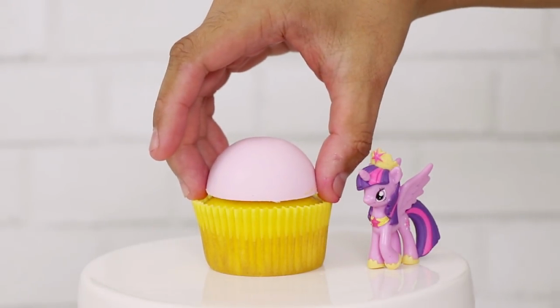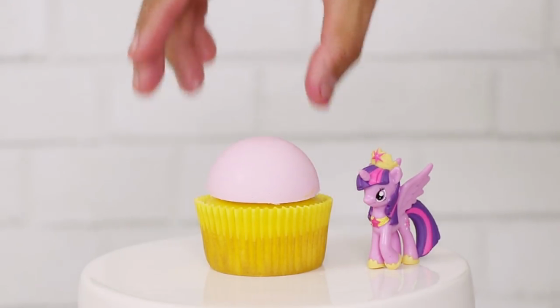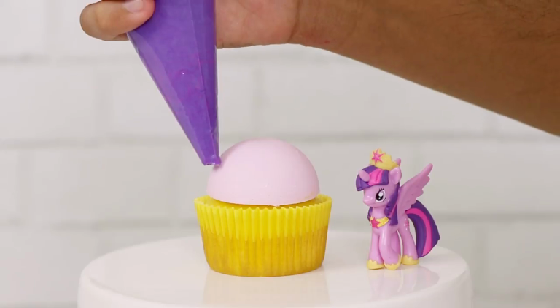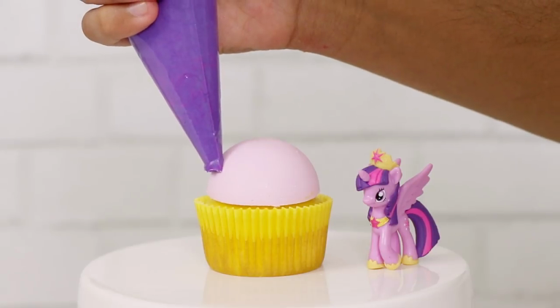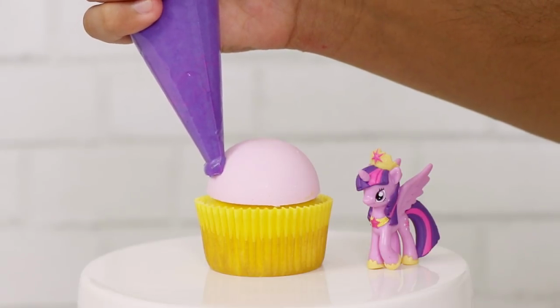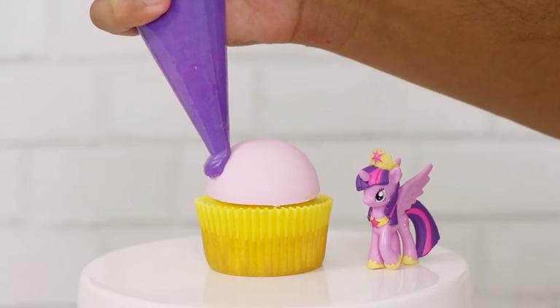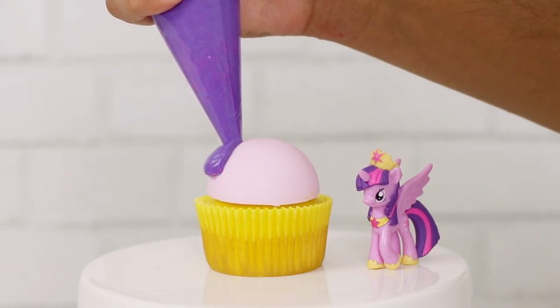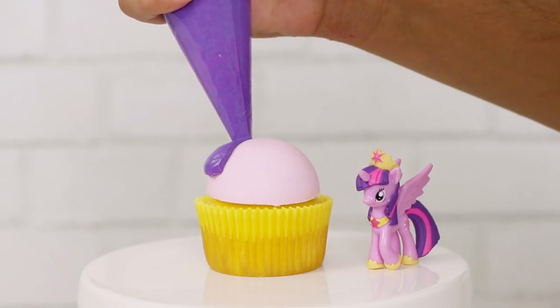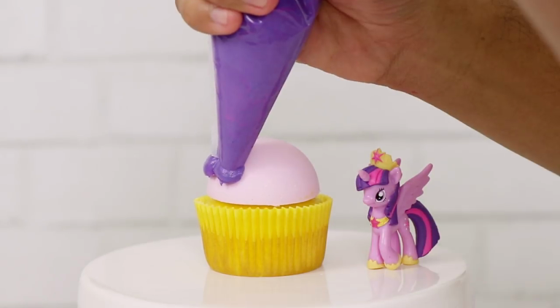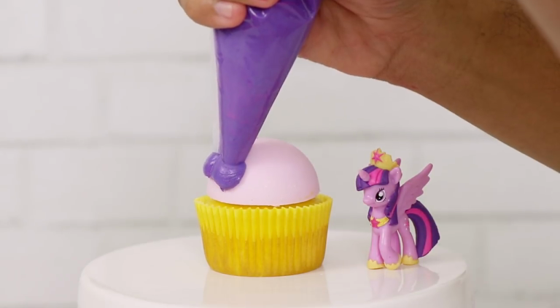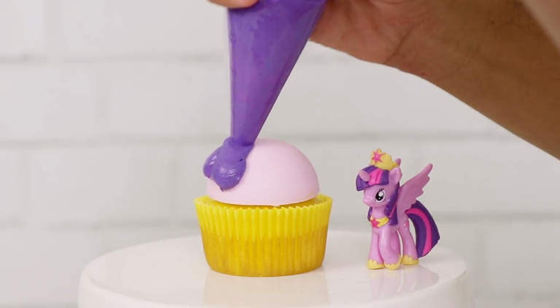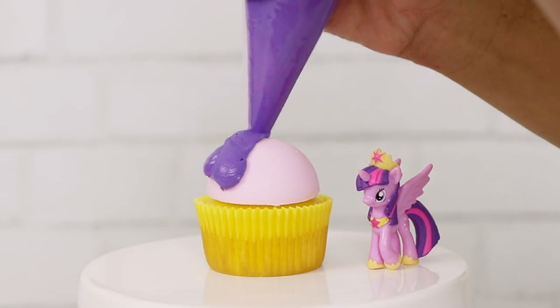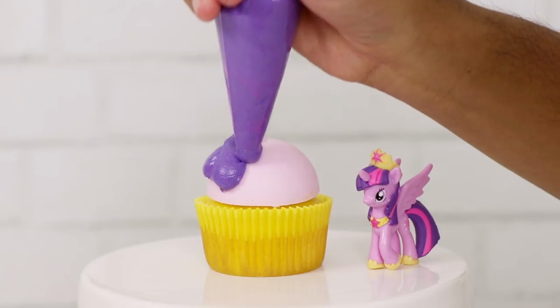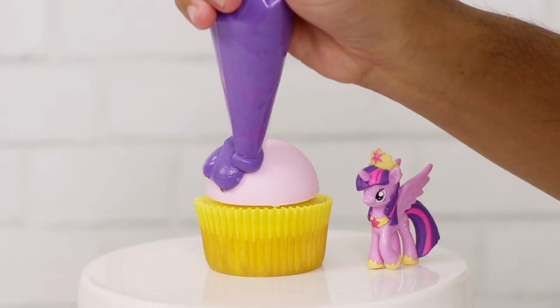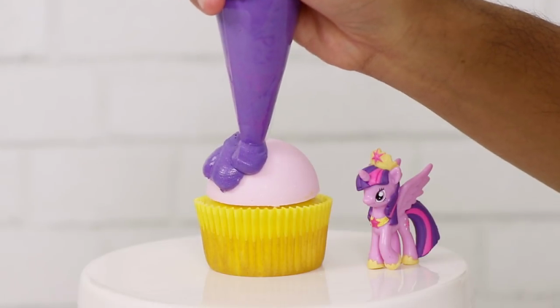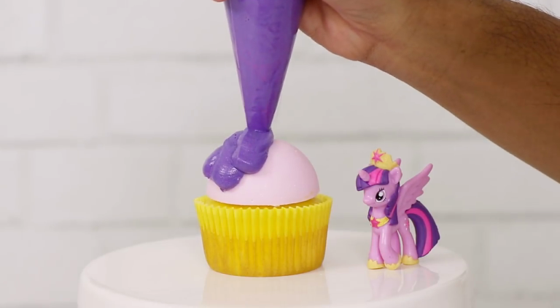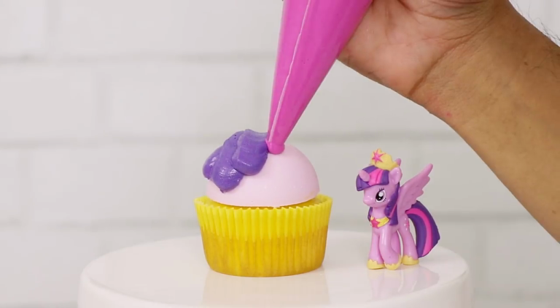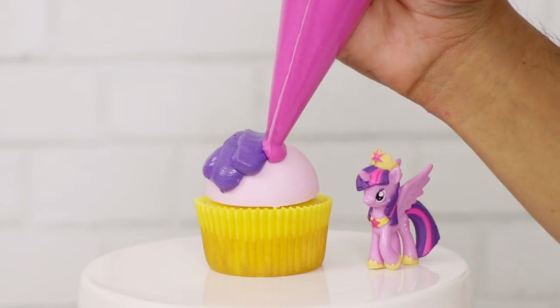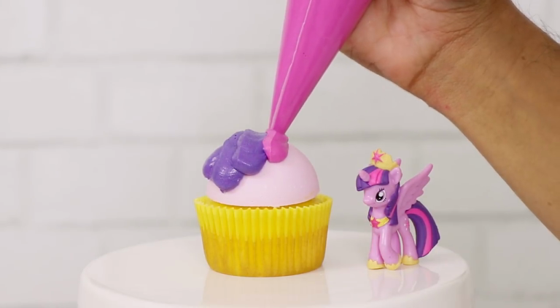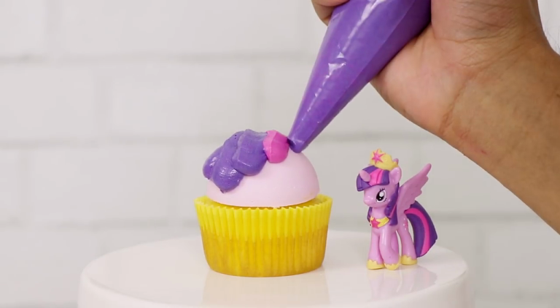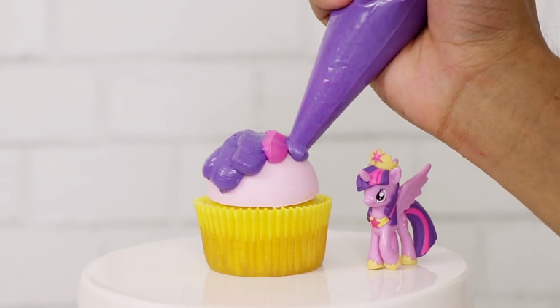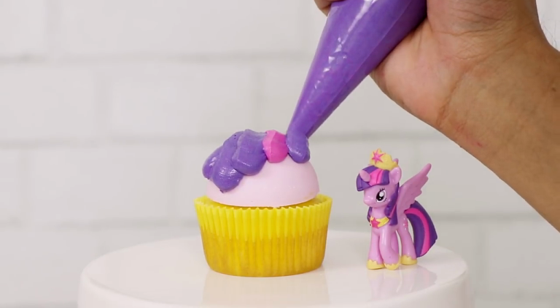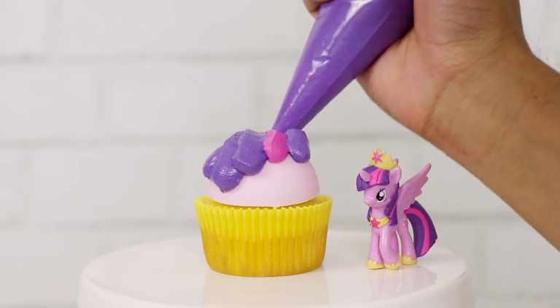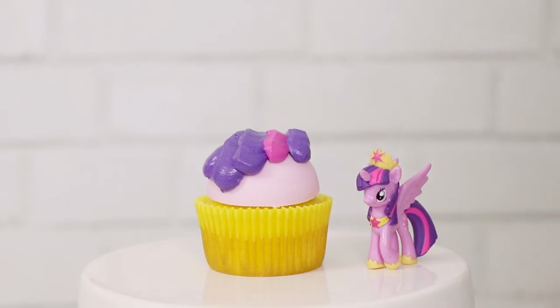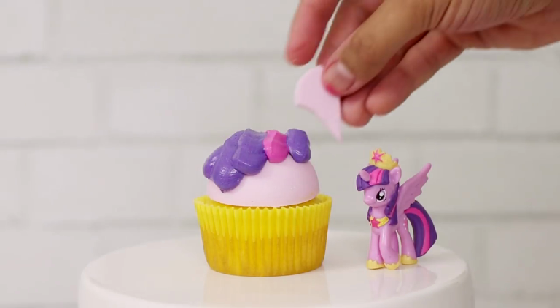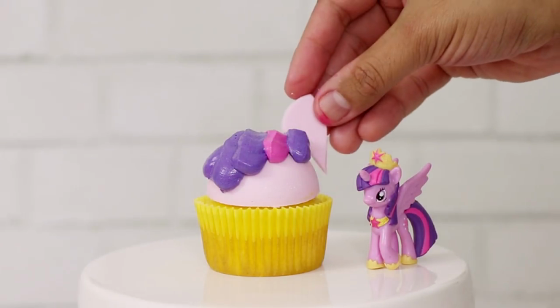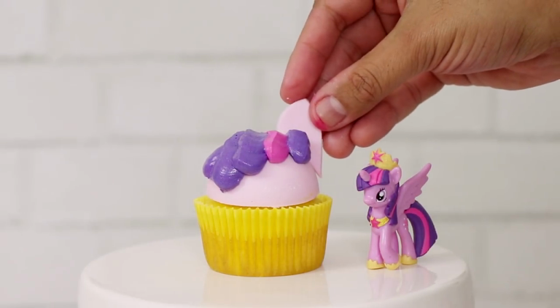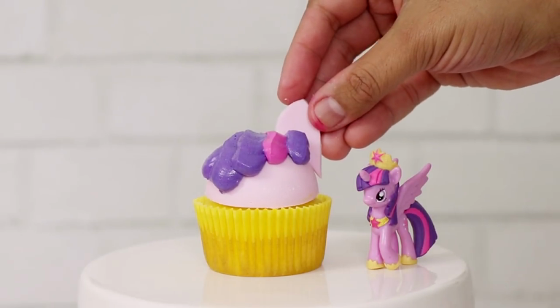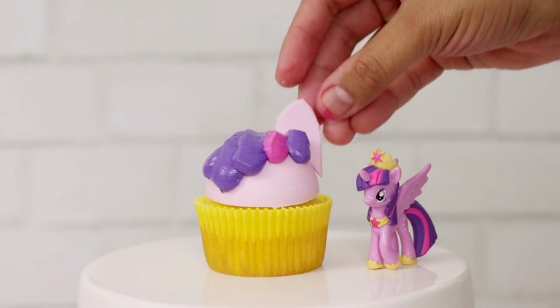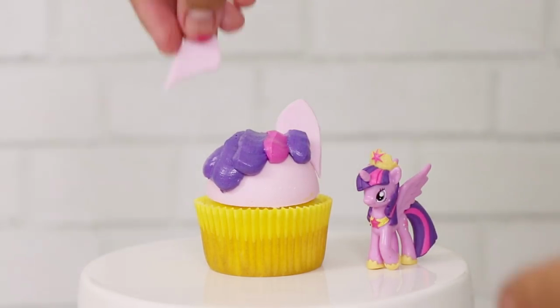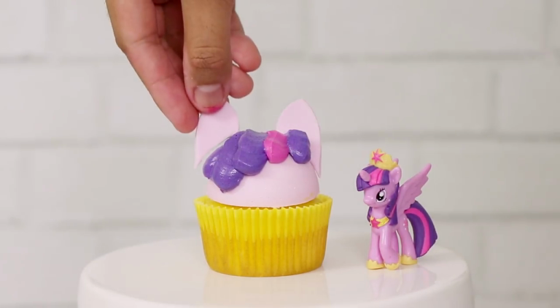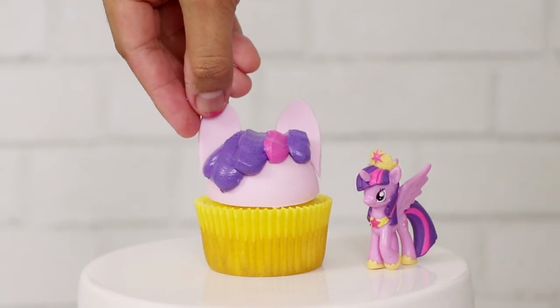Now for Princess Twilight Sparkle, I'm just going to pipe out some purple and pink stripes to match her asymmetrical unicorn pony mane. Then we're going to add her ears and her unicorn horn.